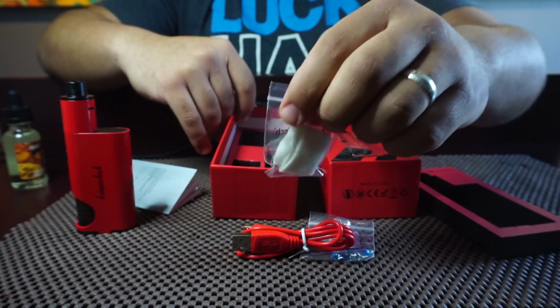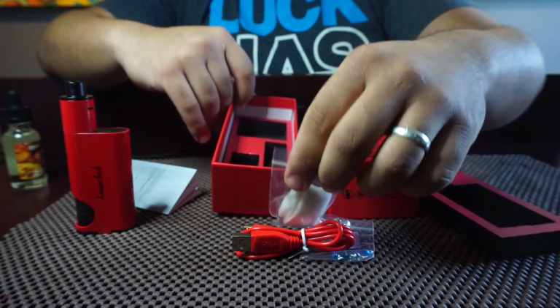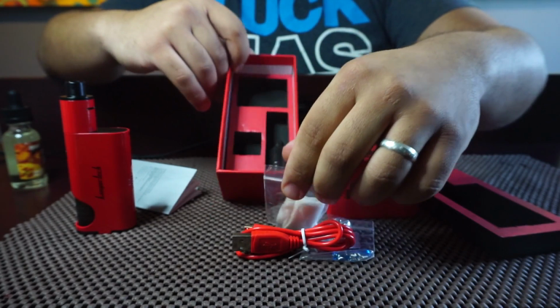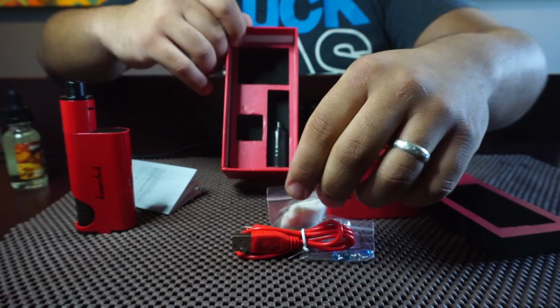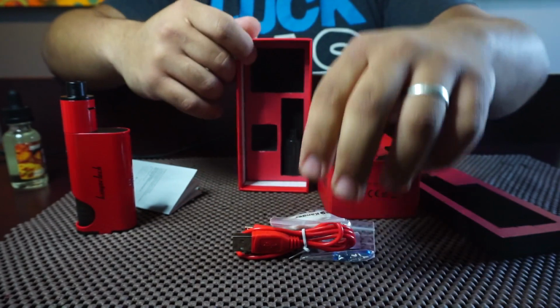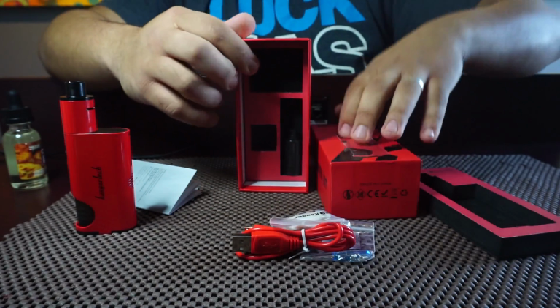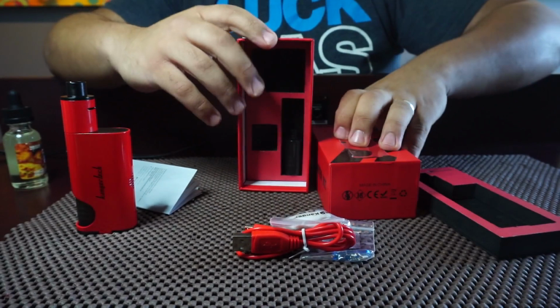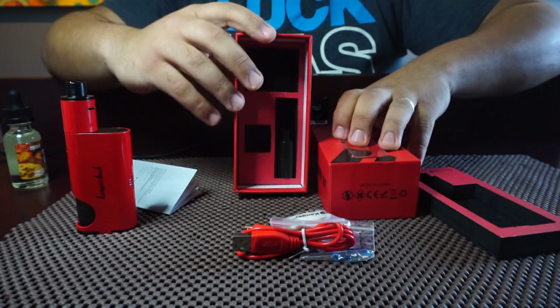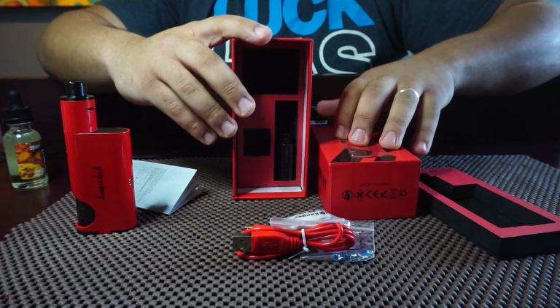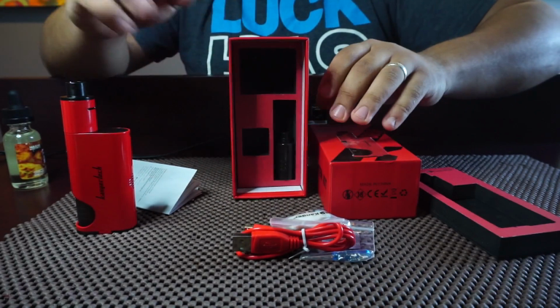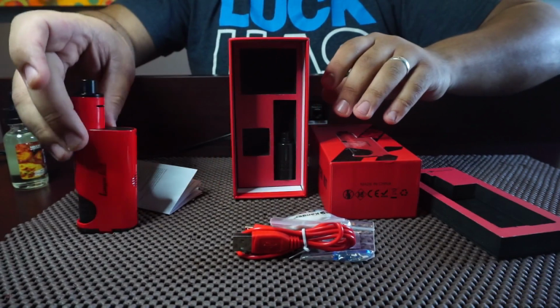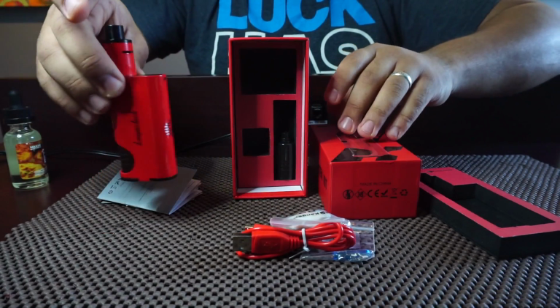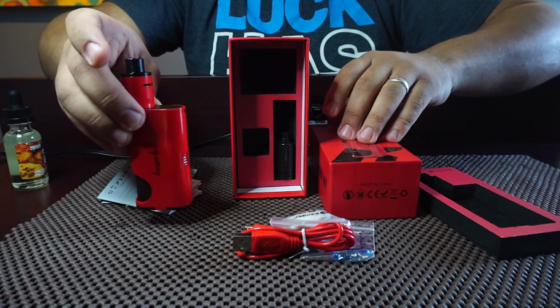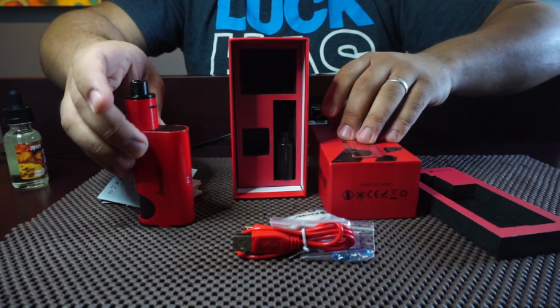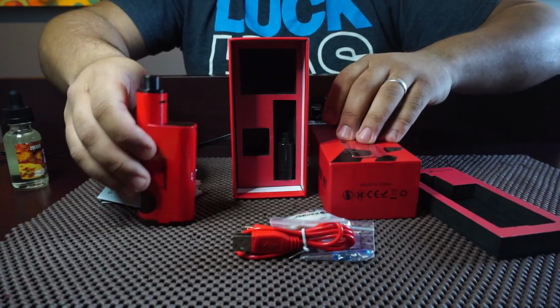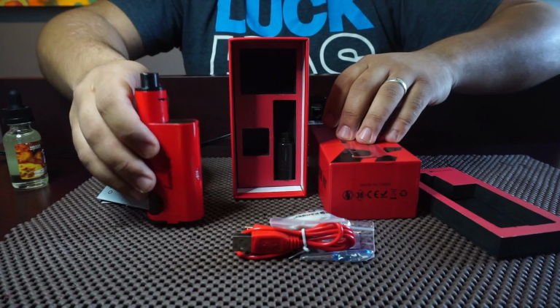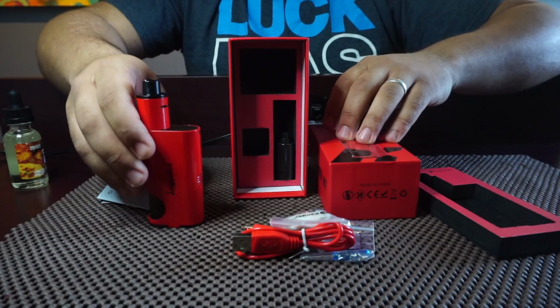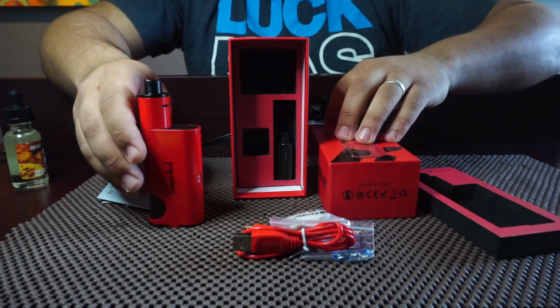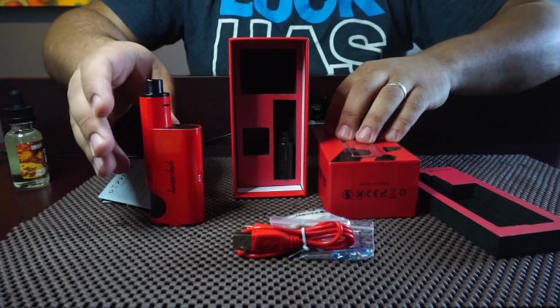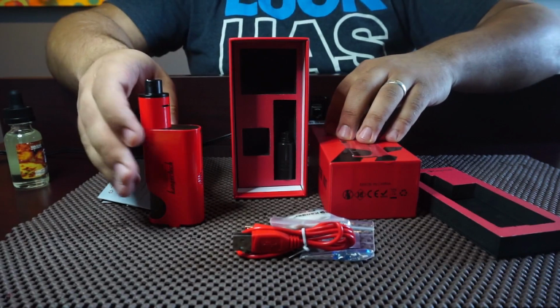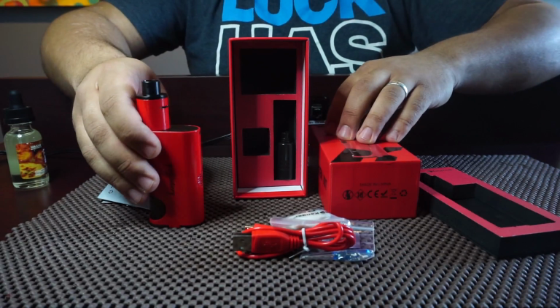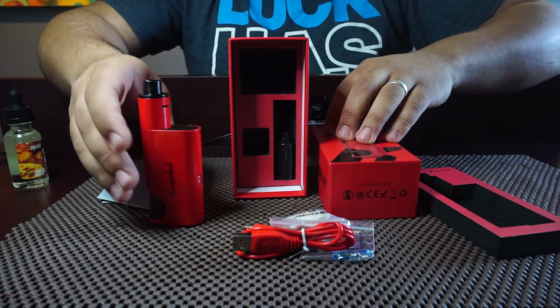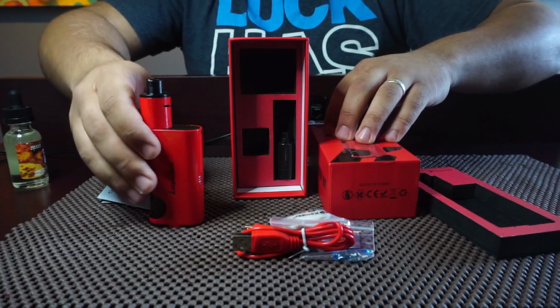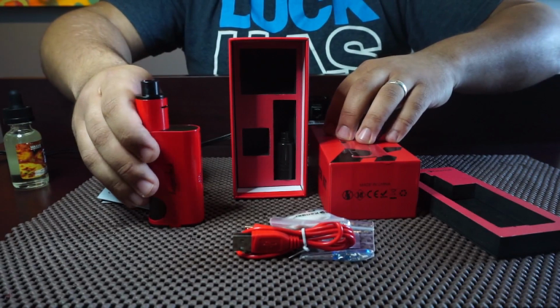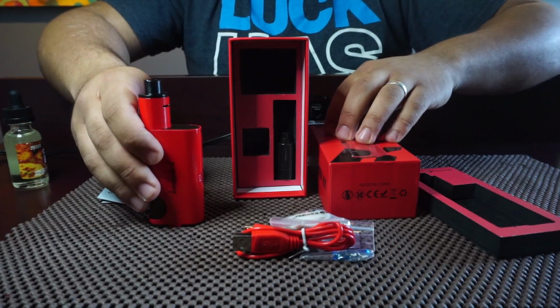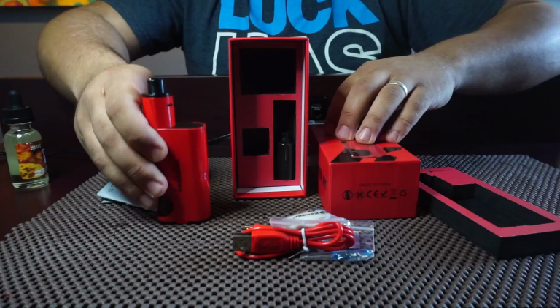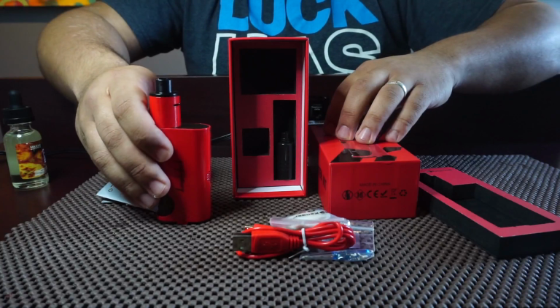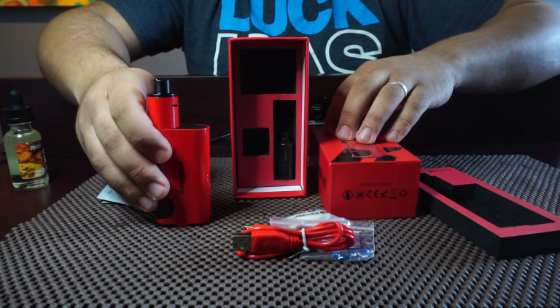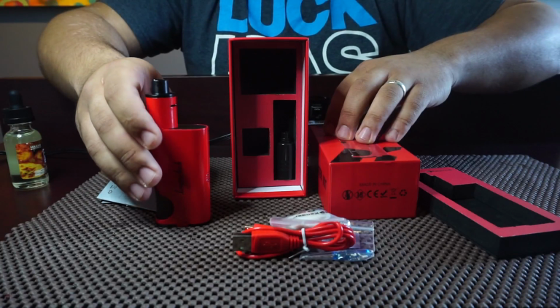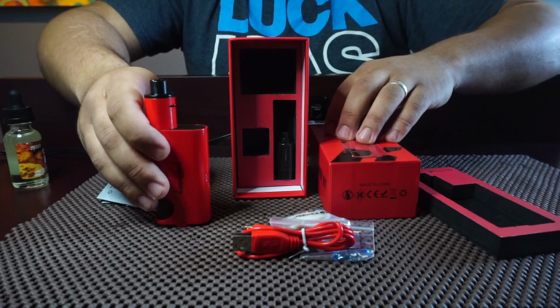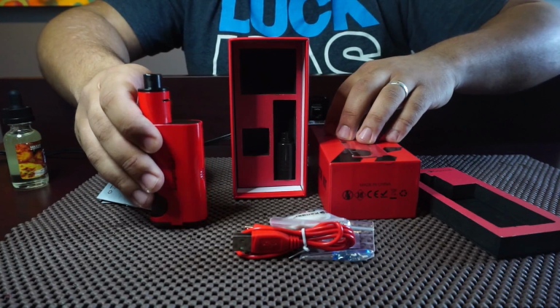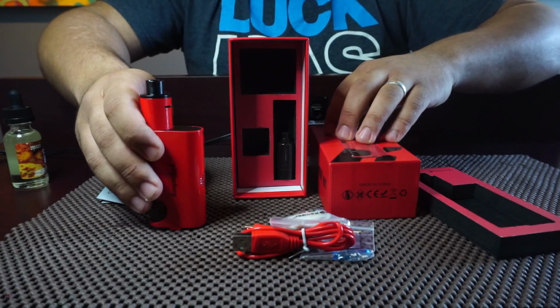Now we're gonna go over some specs. This device recommends you use a 30-amp battery. It fires down to 0.2 ohms; if you put anything lower, it will blink 15 times to let you know.